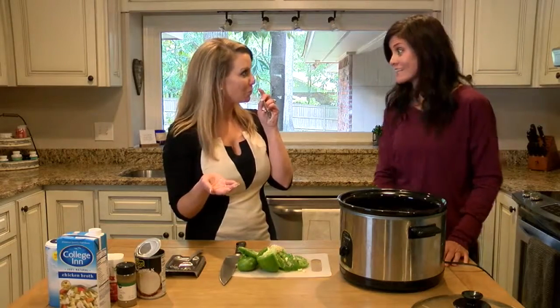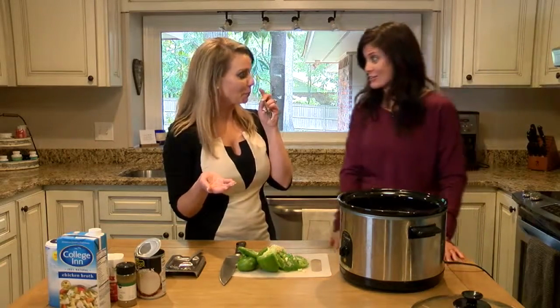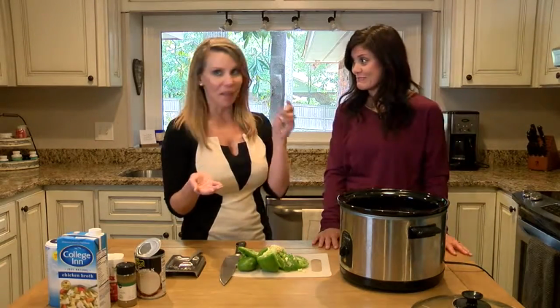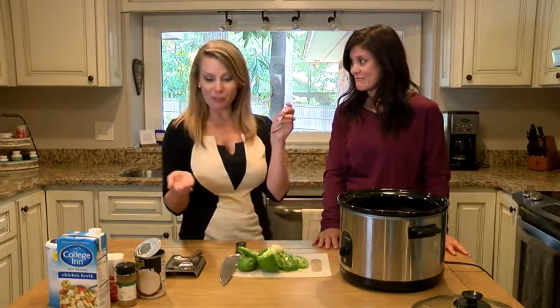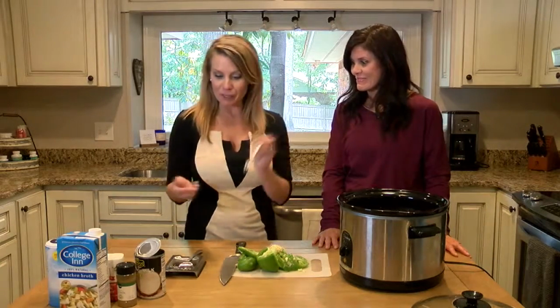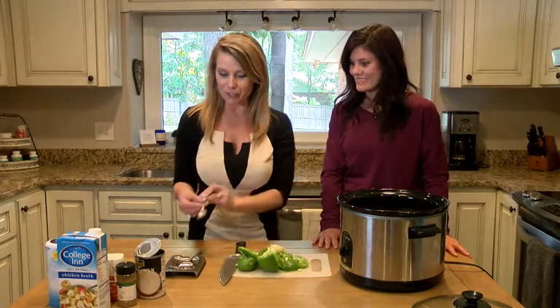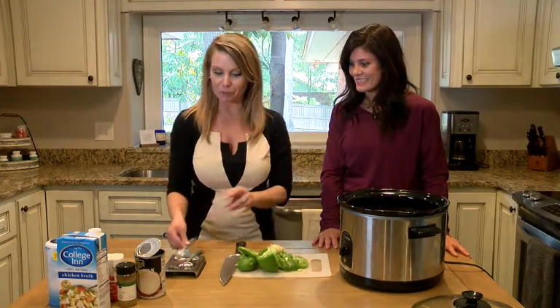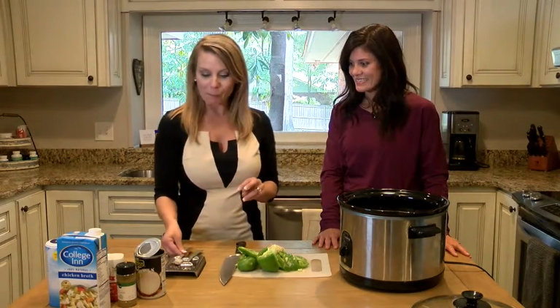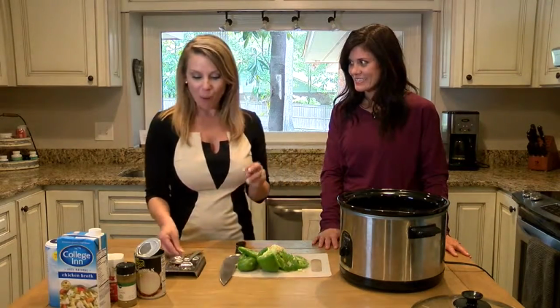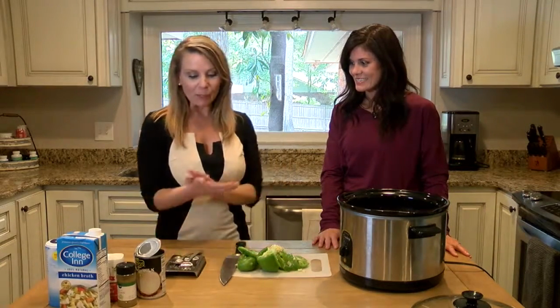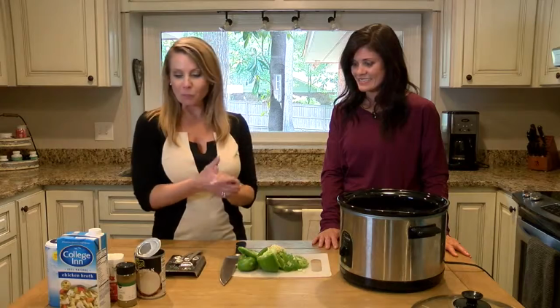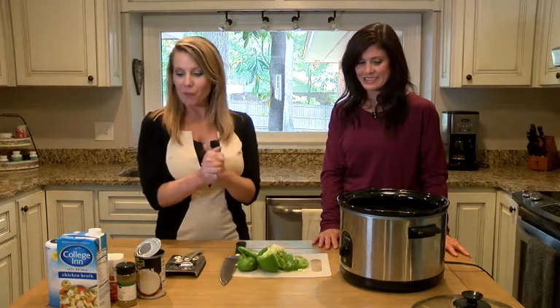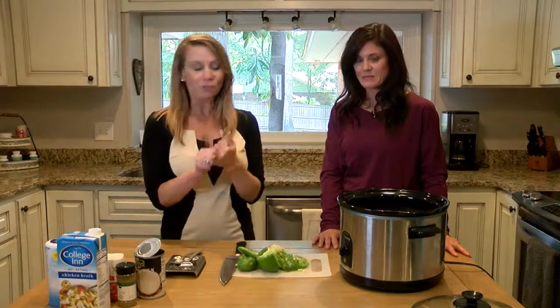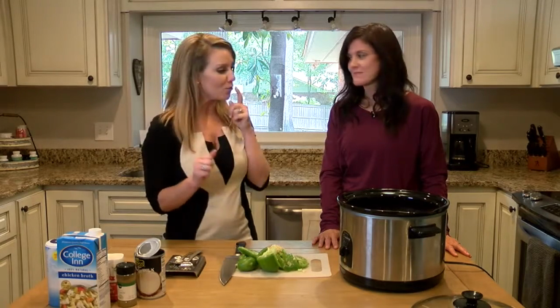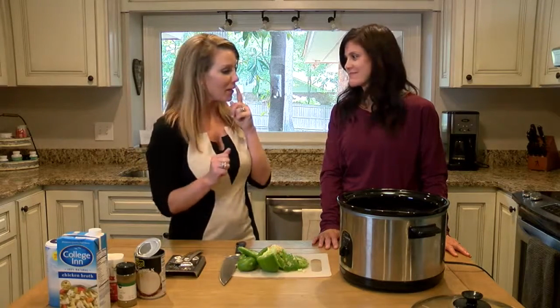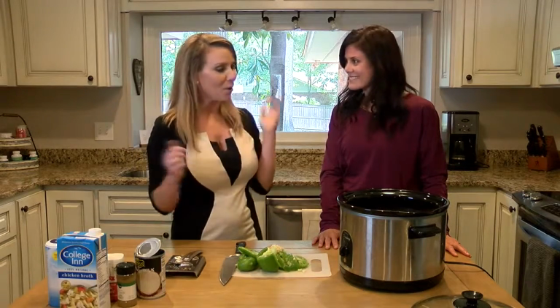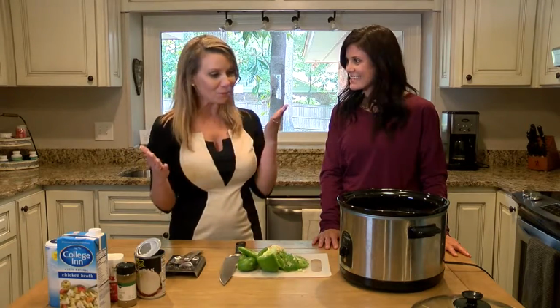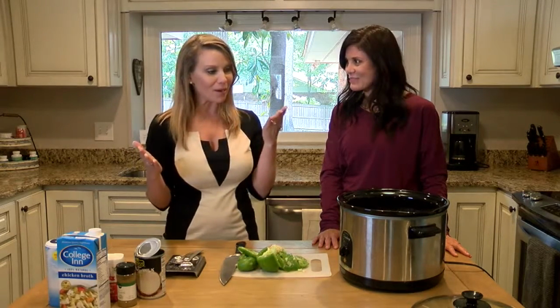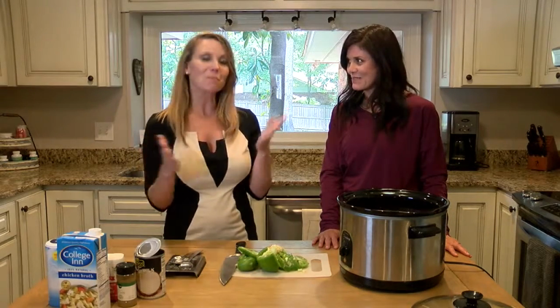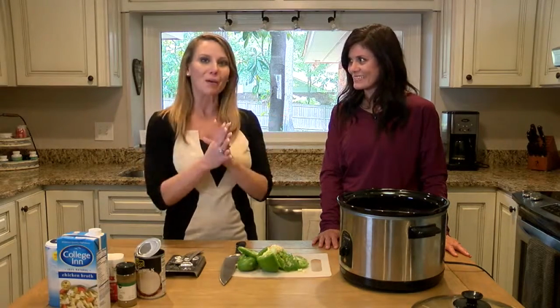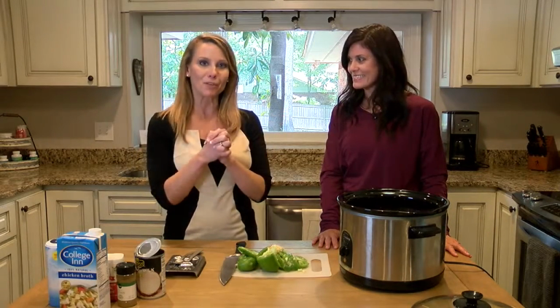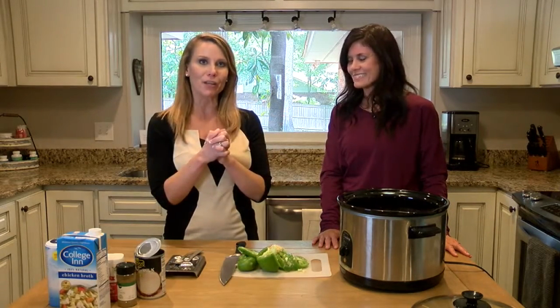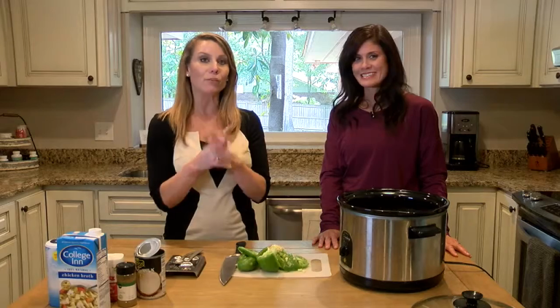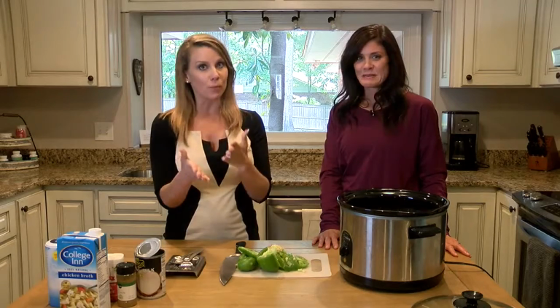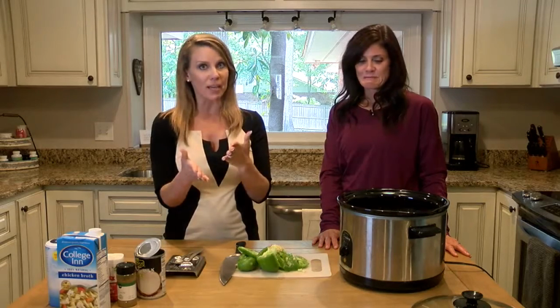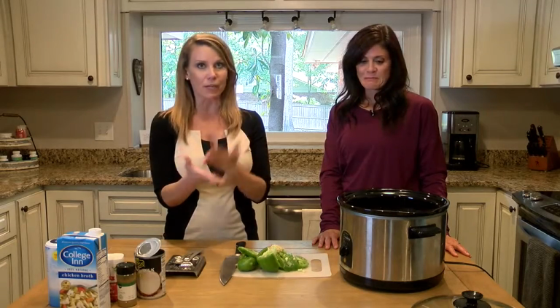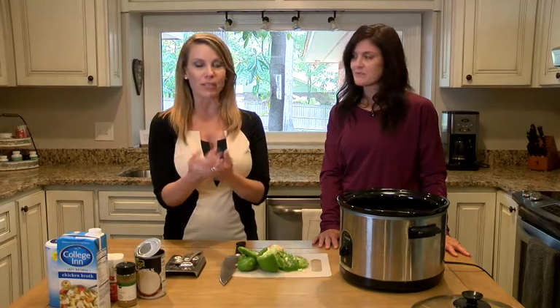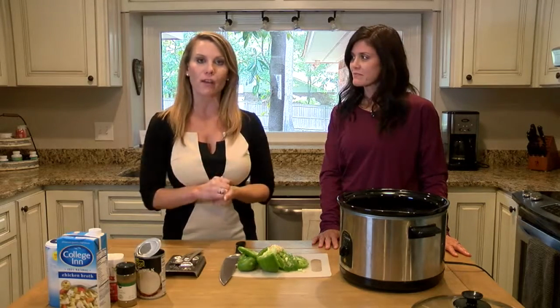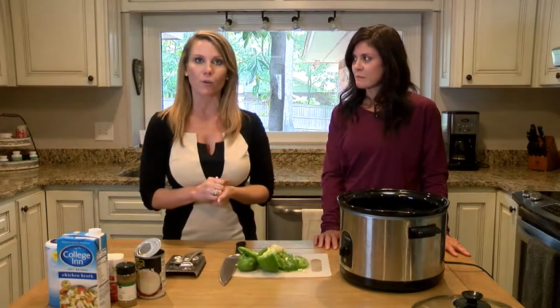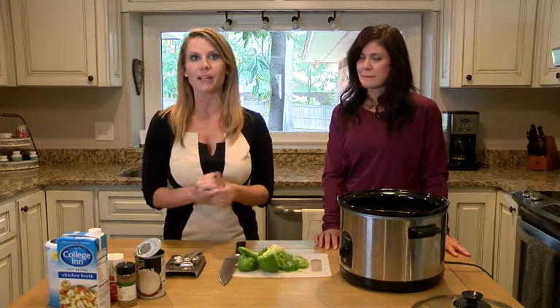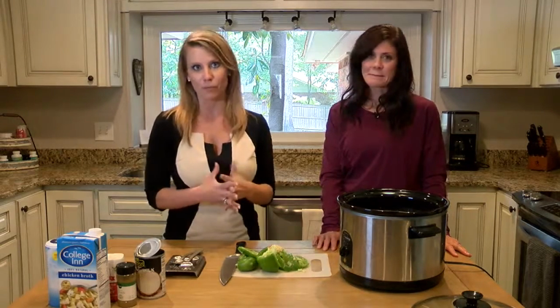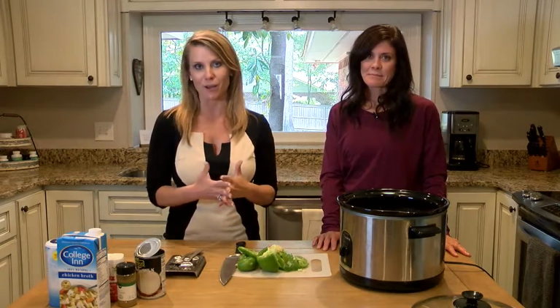We love it — we eat it a lot. Healthy but good, very delicious! Thank you so much for opening up your home and allowing us into your kitchen for this great recipe. If you're interested, you can find it on our website.